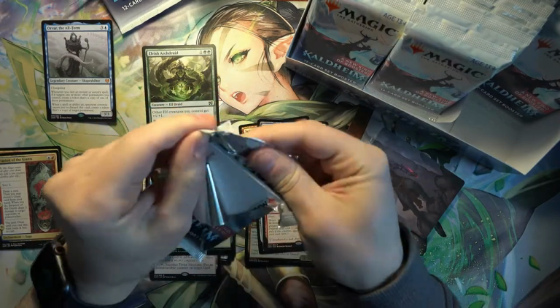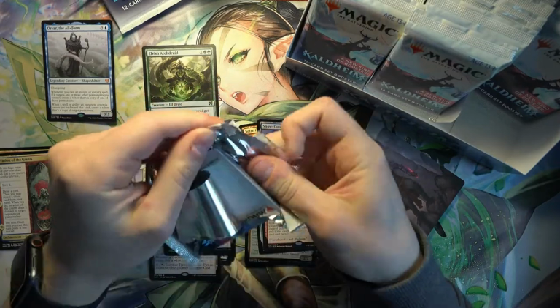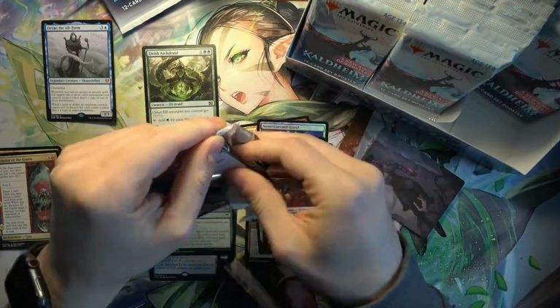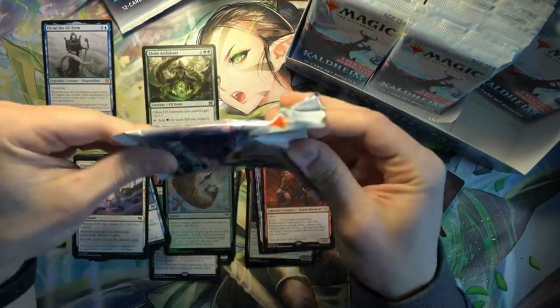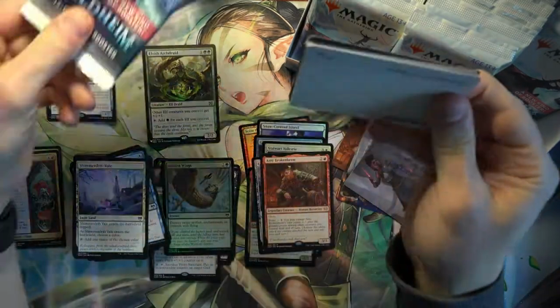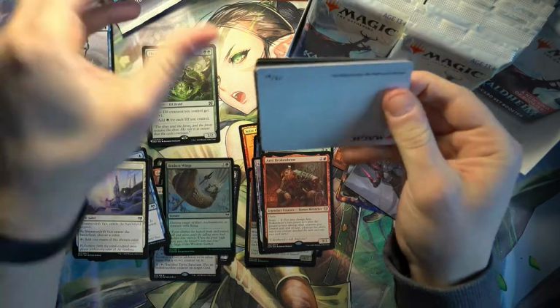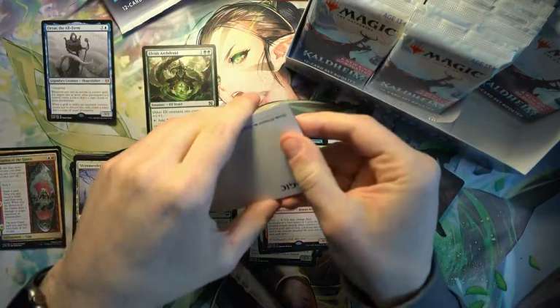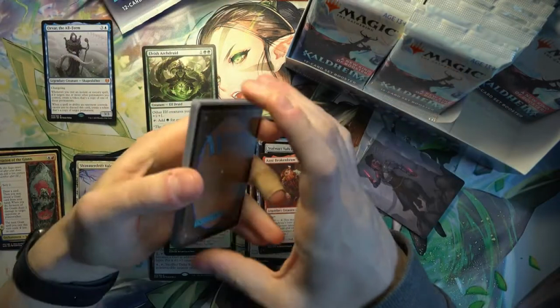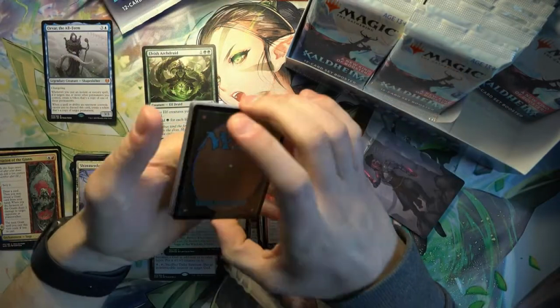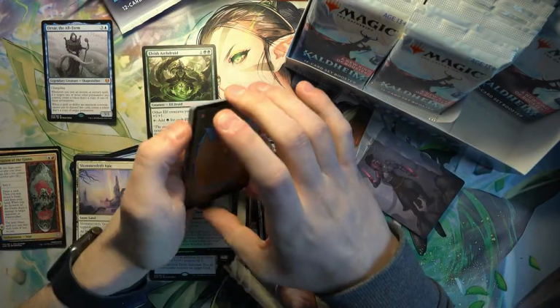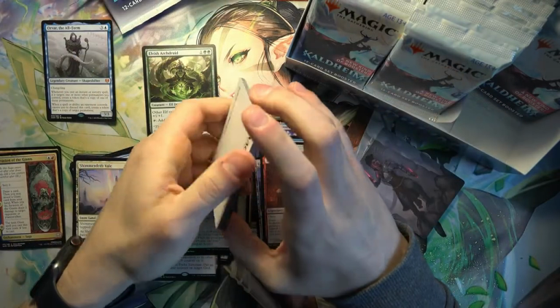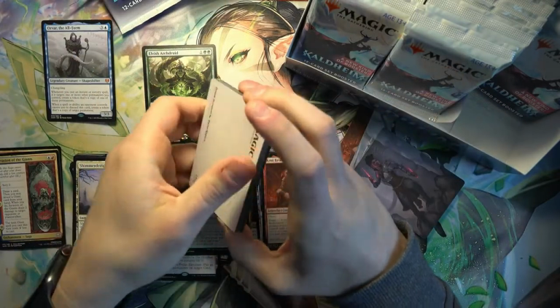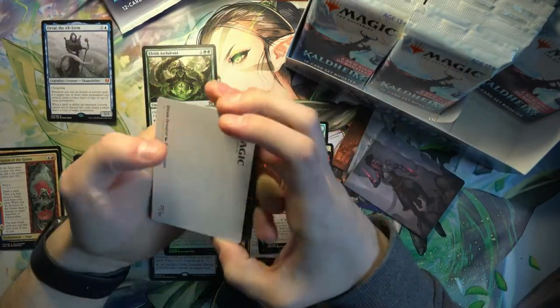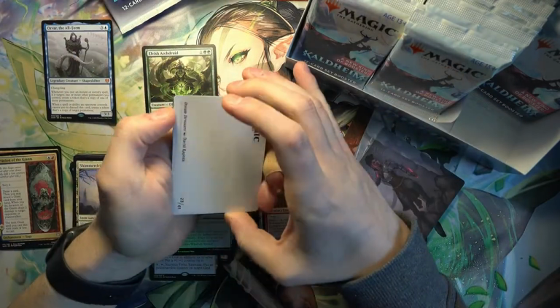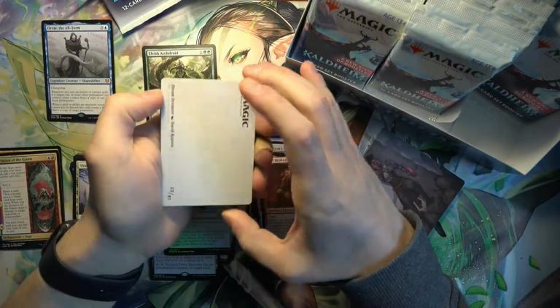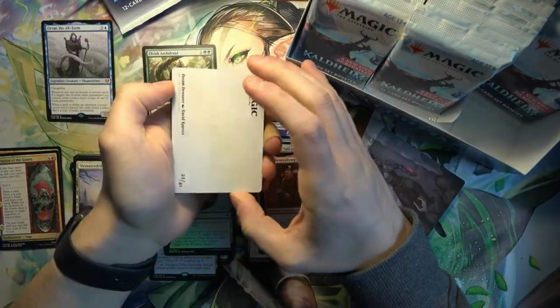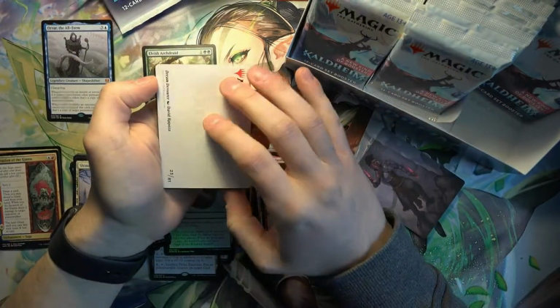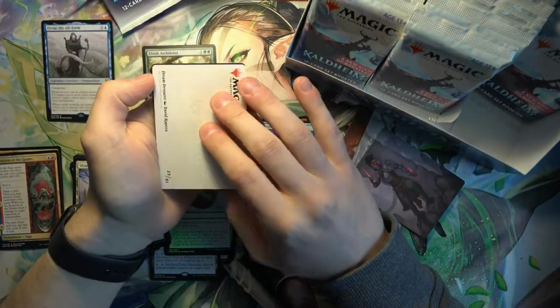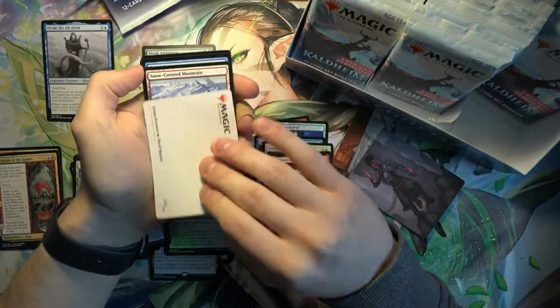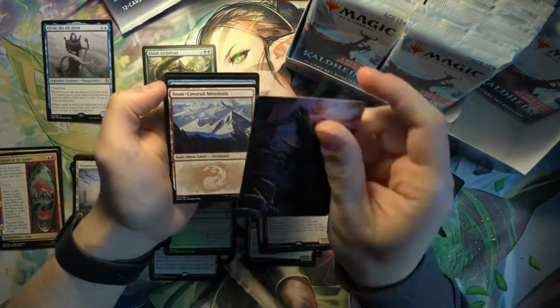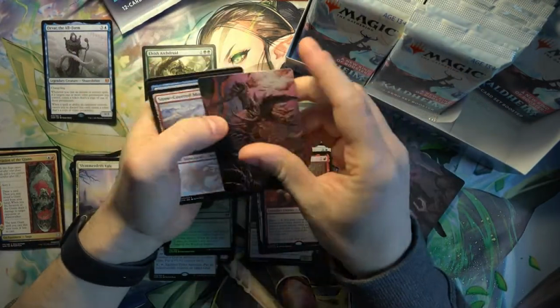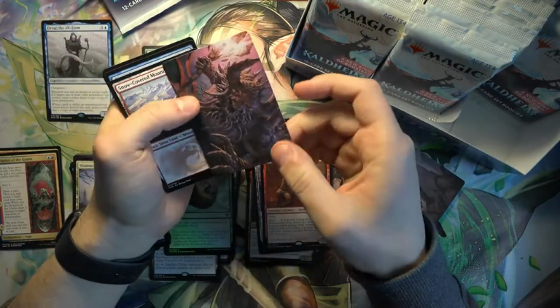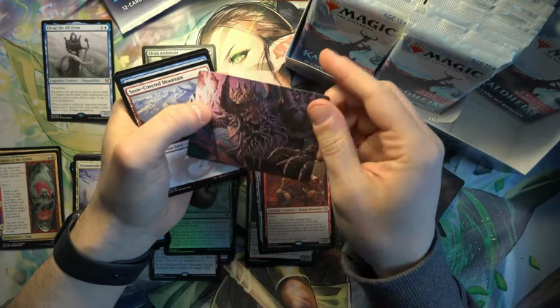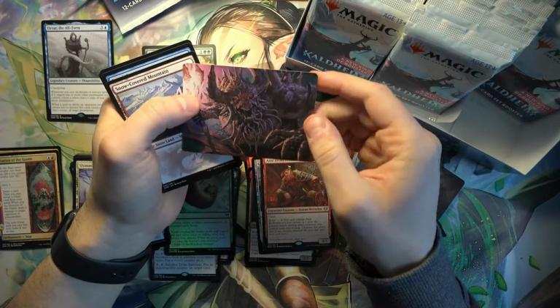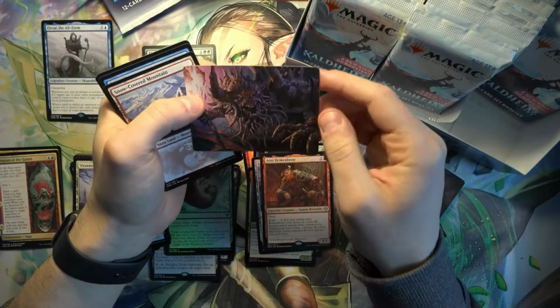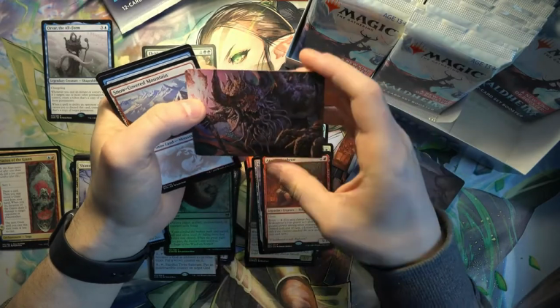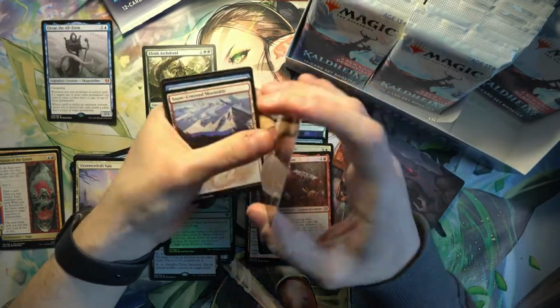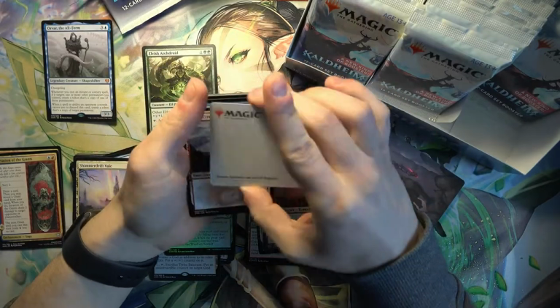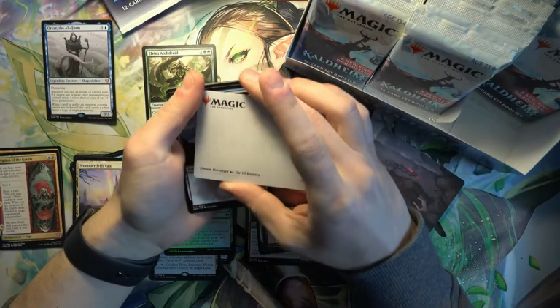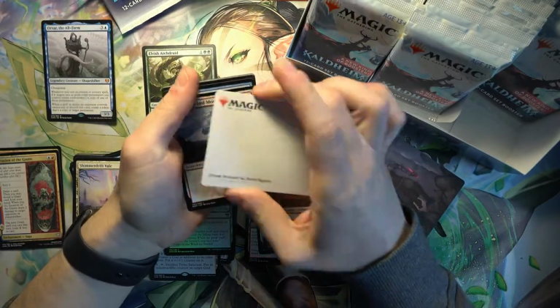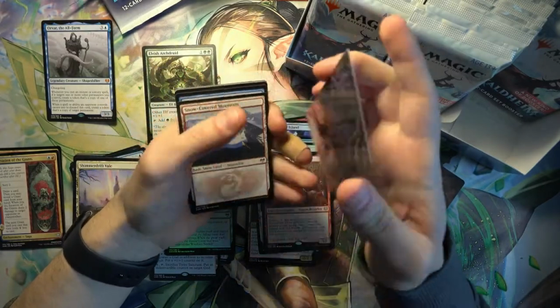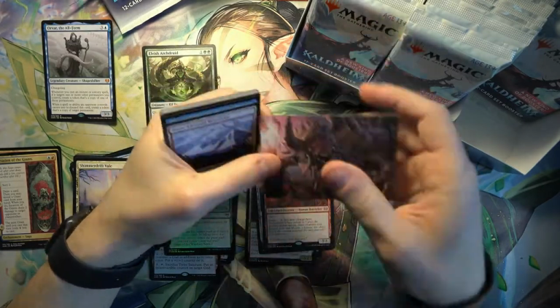My Zendikar set booster box, I think, had like 11 Mythics - this one seems to be a little bit more normal in terms of pulls. And that is Dream Devourer.